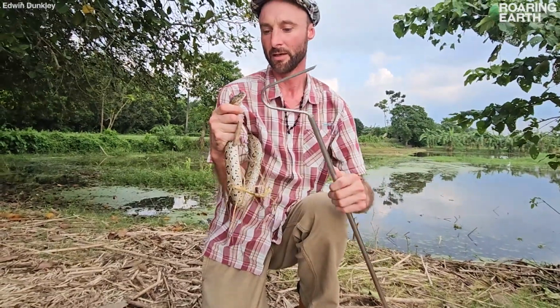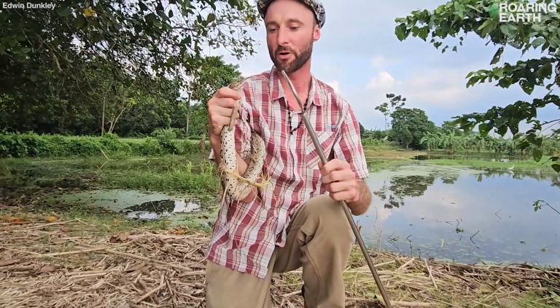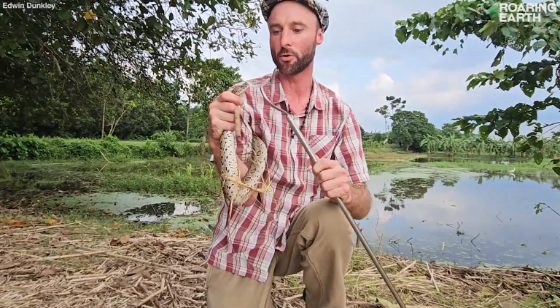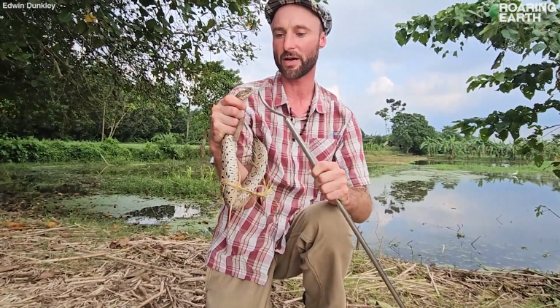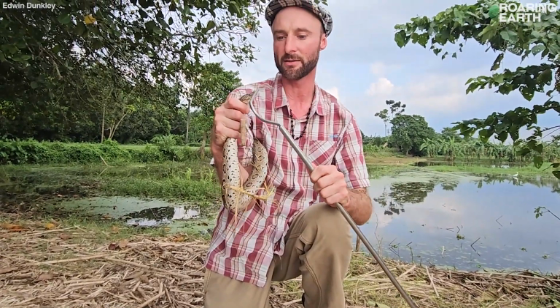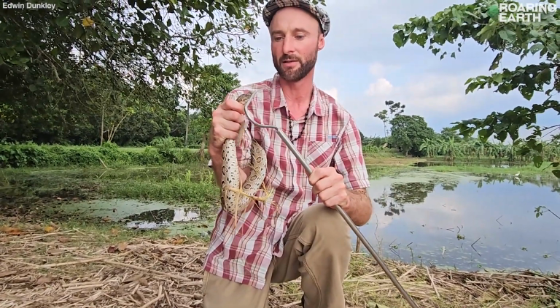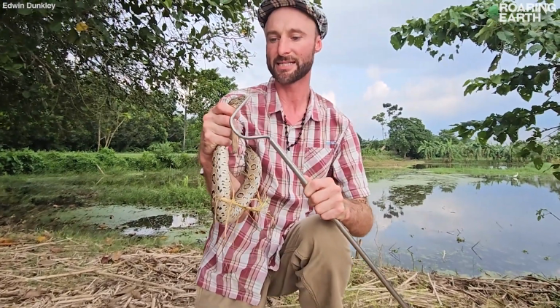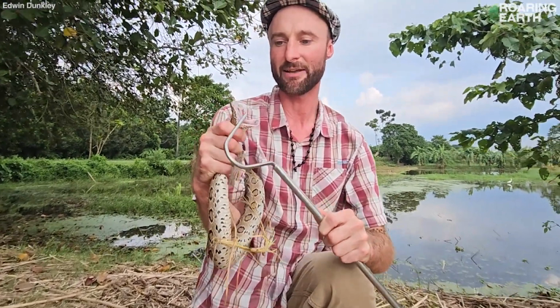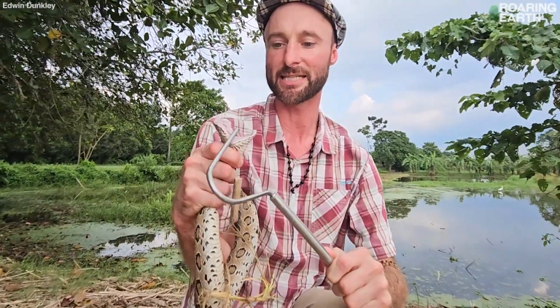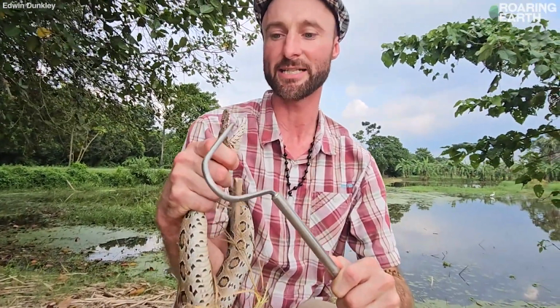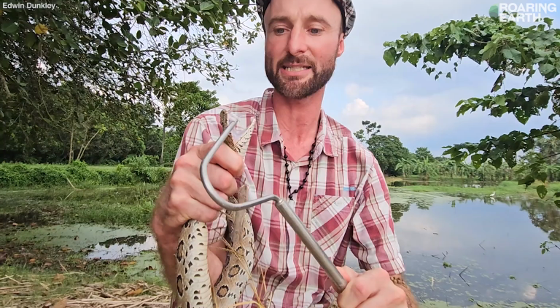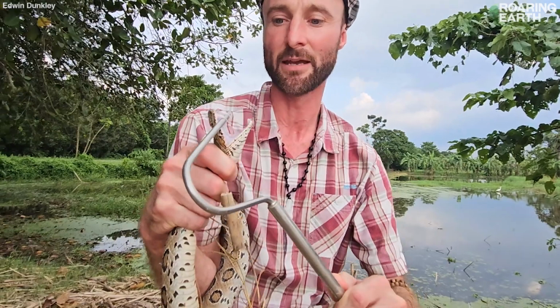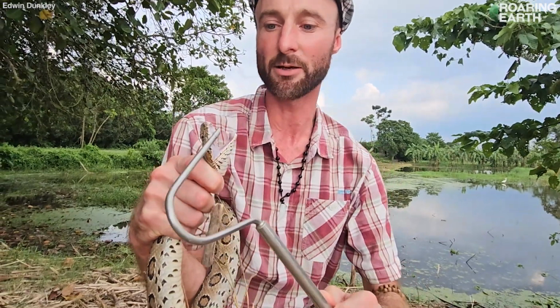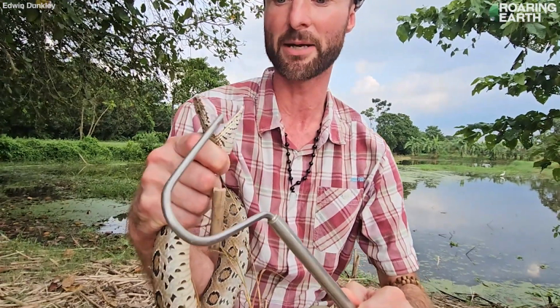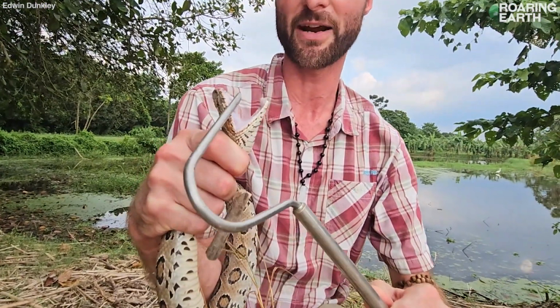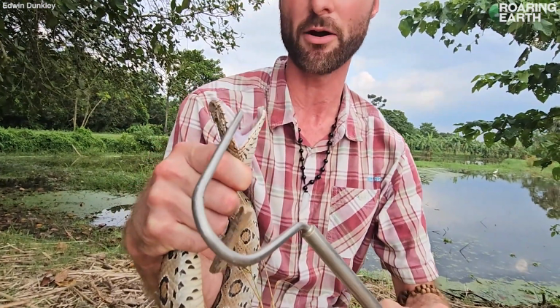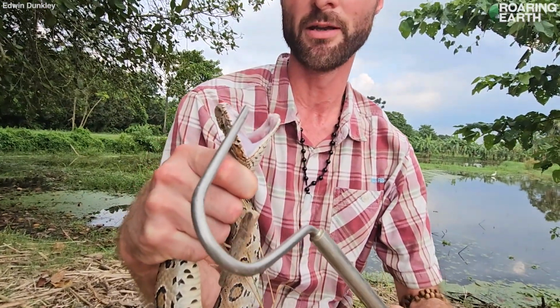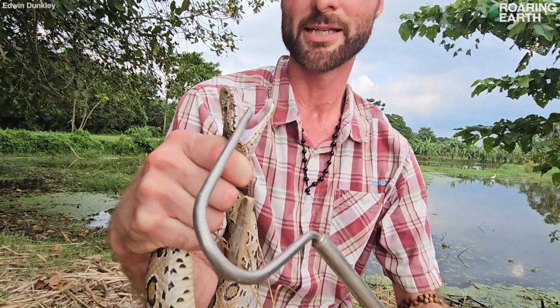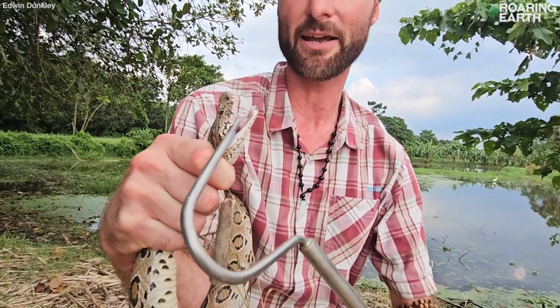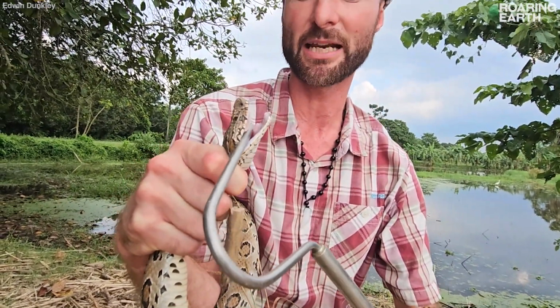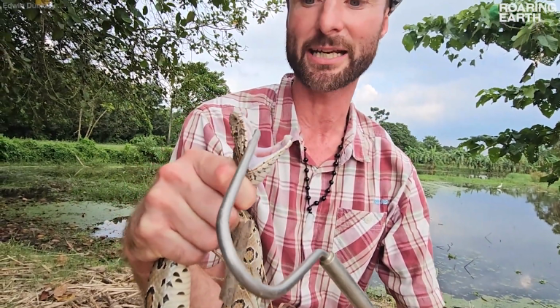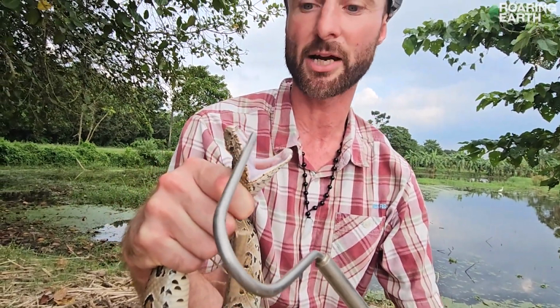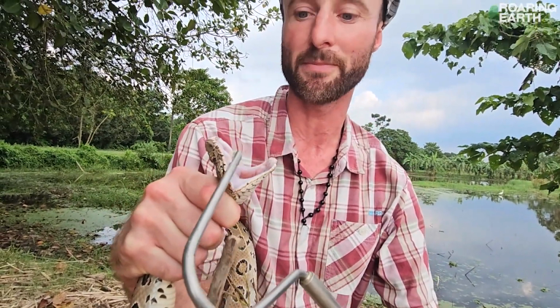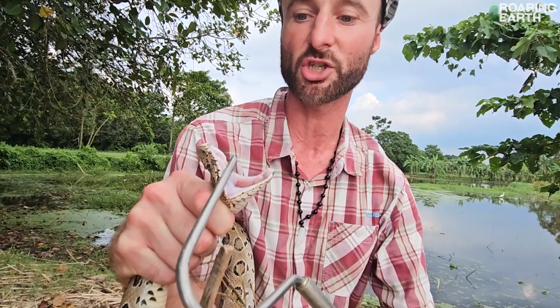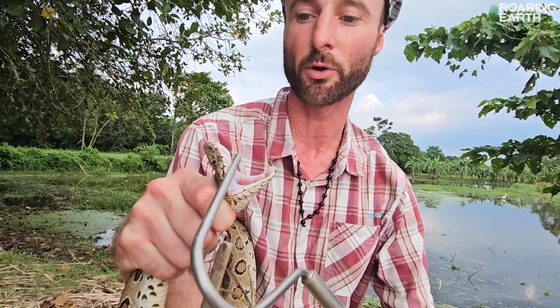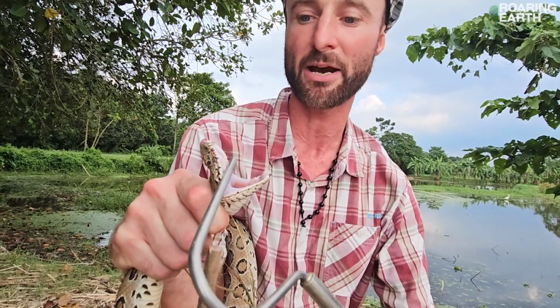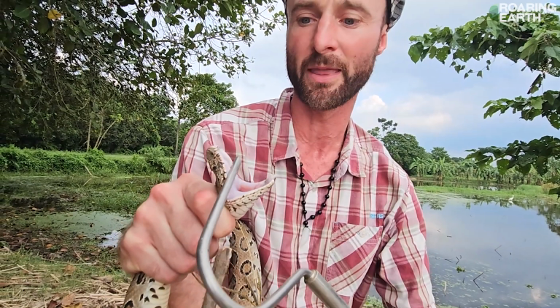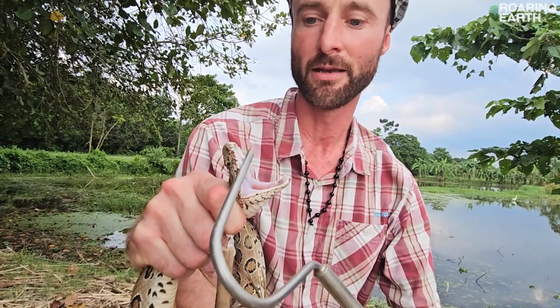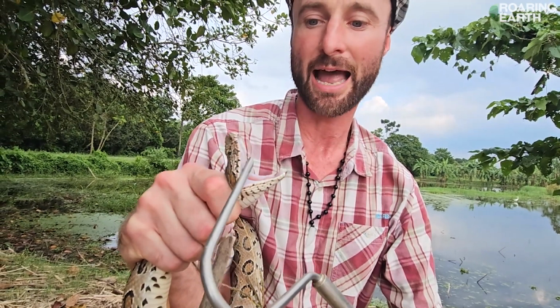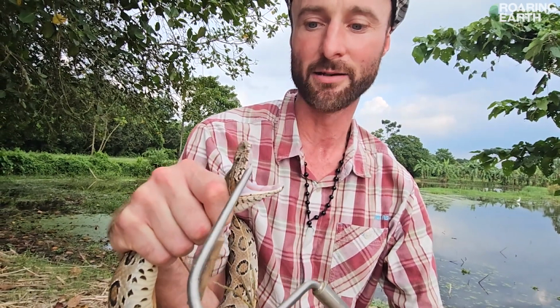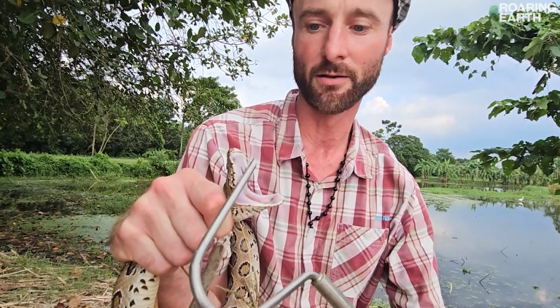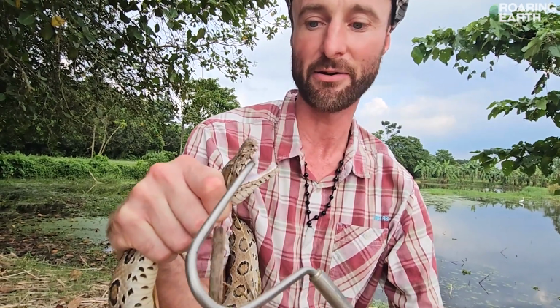What this is called with vipers is solenoglyphic dentition. You can see there's a little bit of venom coming out on the fangs as well. Solenoglyphous means that the fangs are kept inside what's called the maxilla sheath in the roof of the mouth — and there we are.